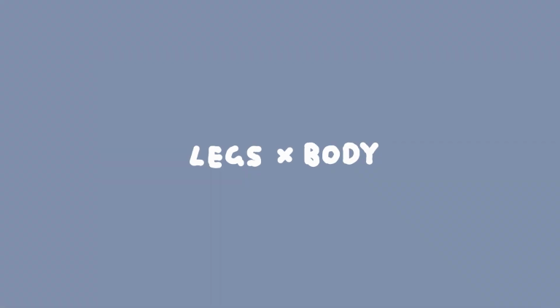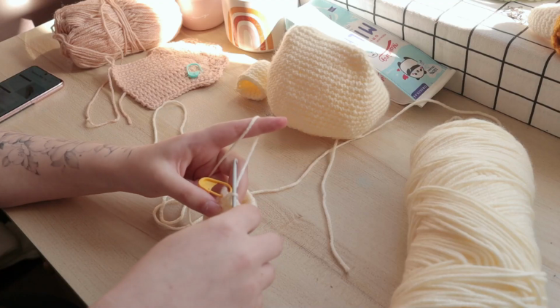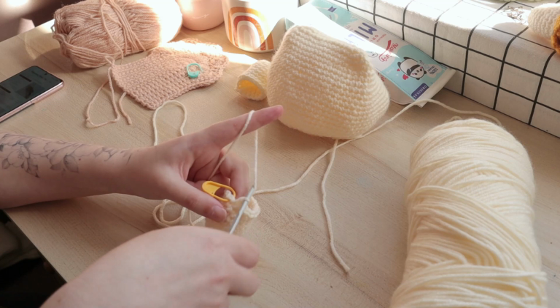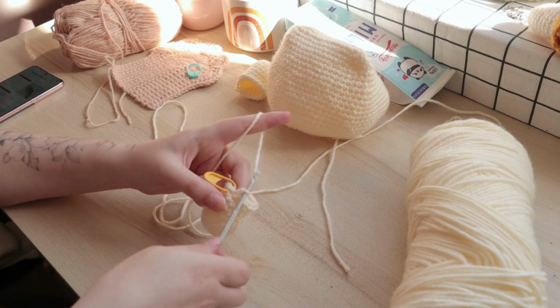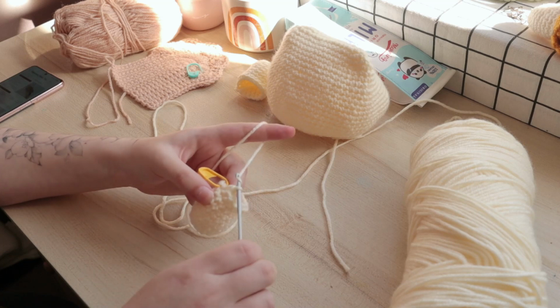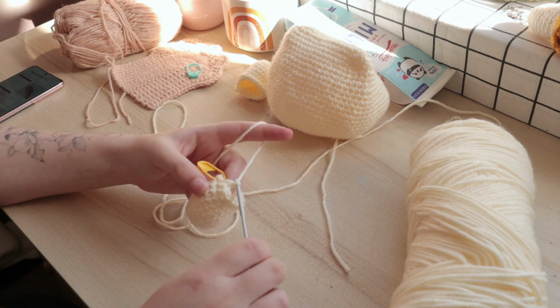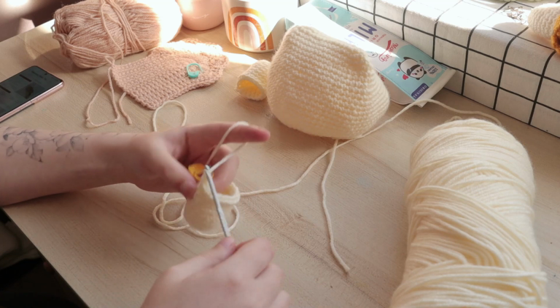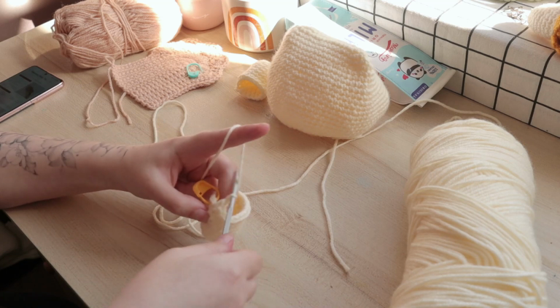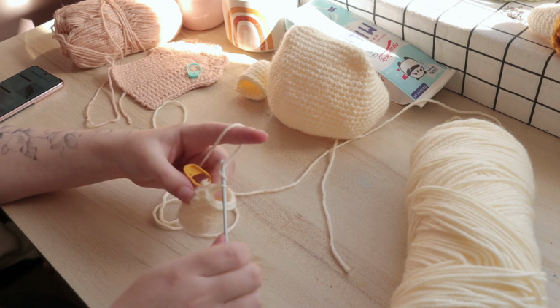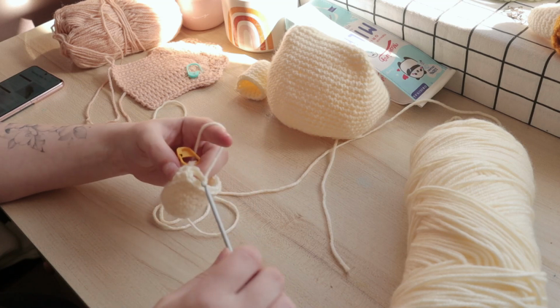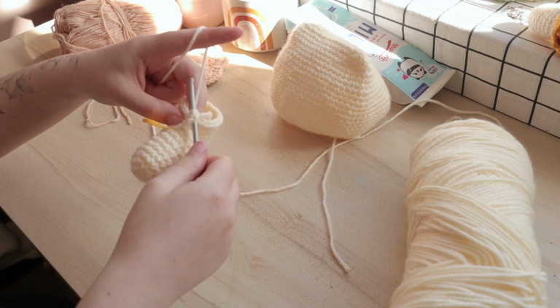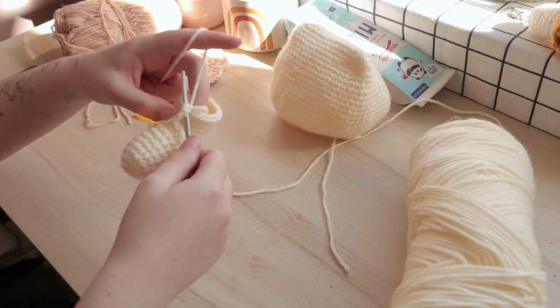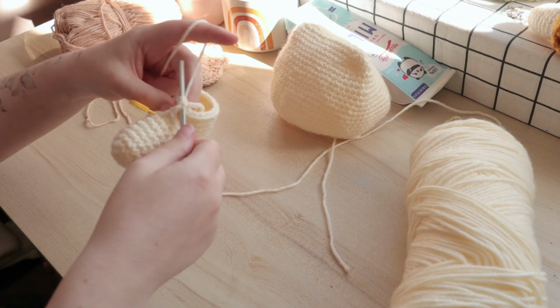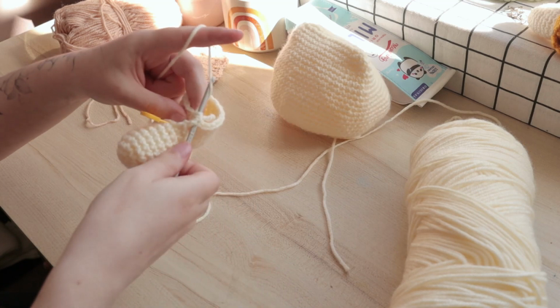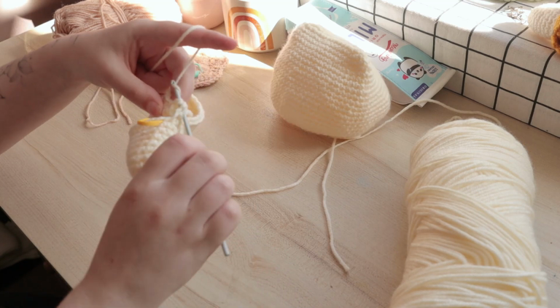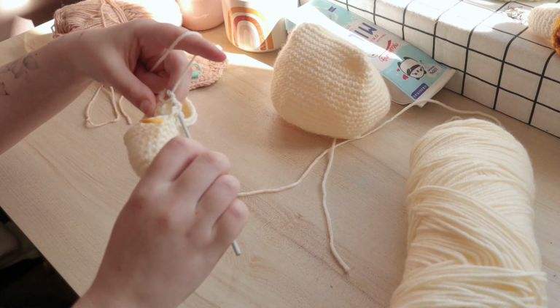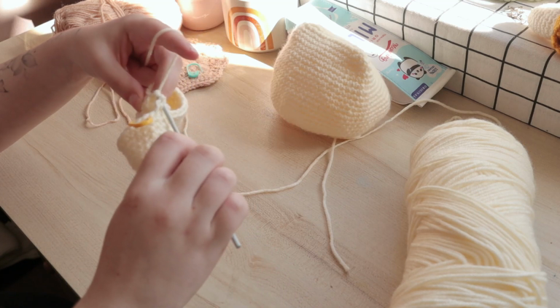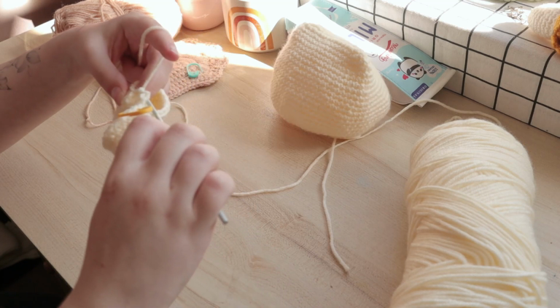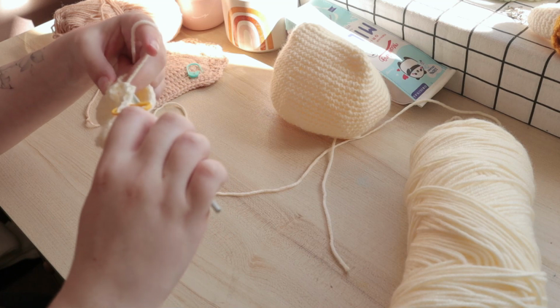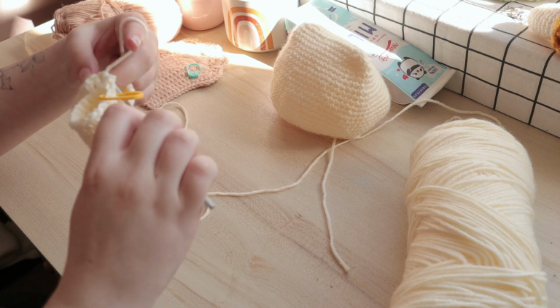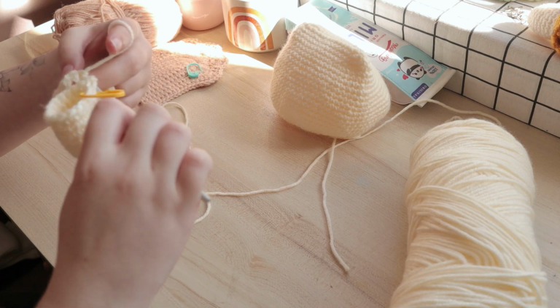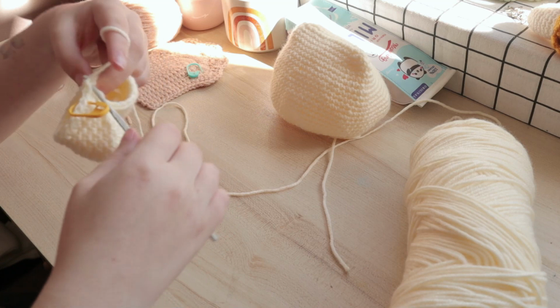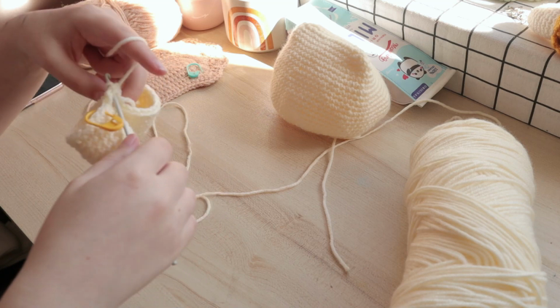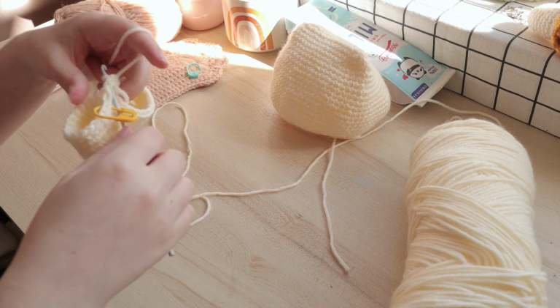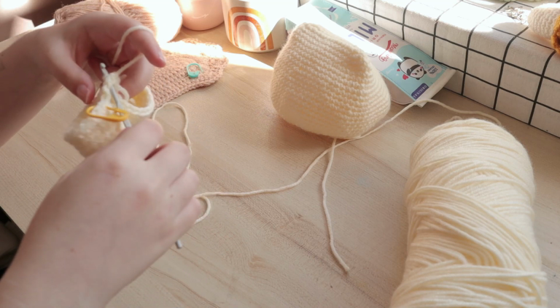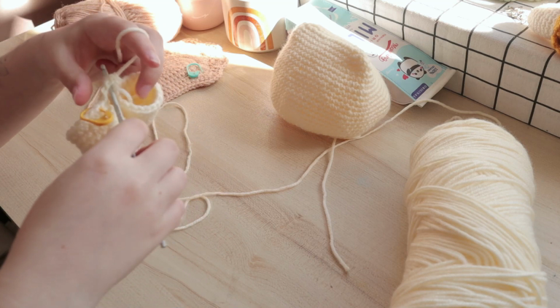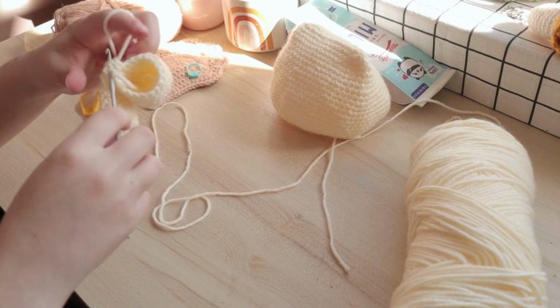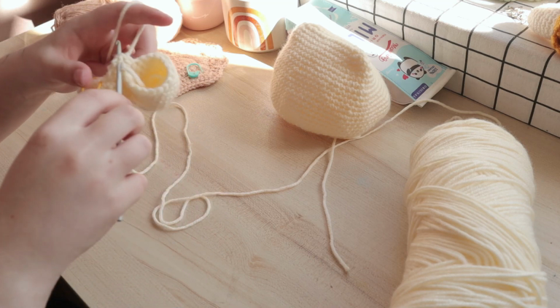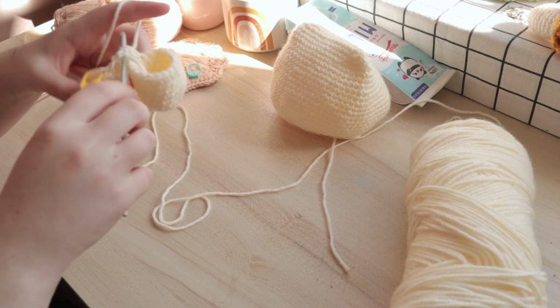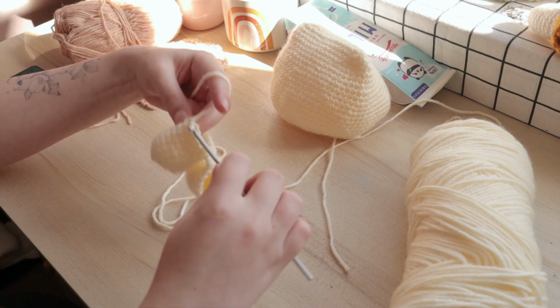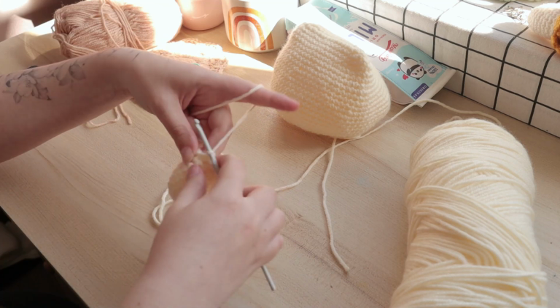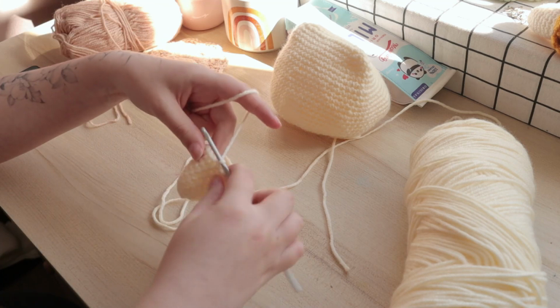After I completed the overall shape of the head, I moved on to creating two little leggies. I then connected the two together and started to crochet the body.